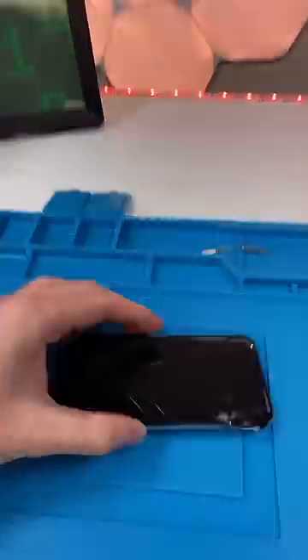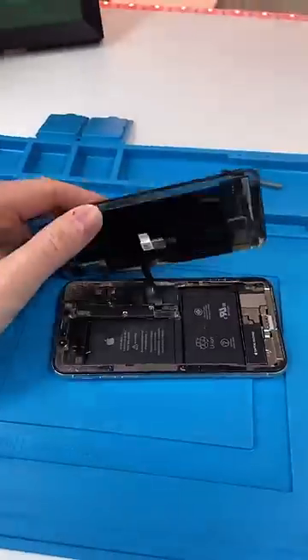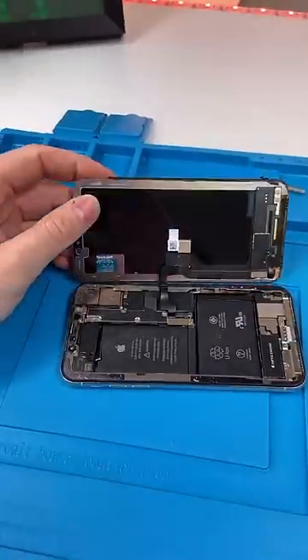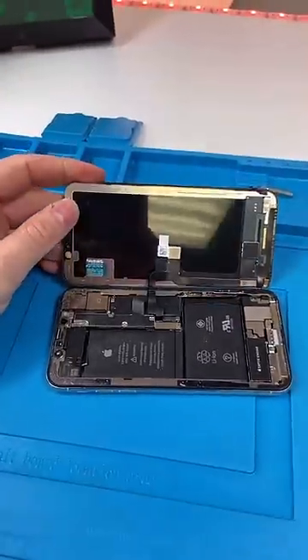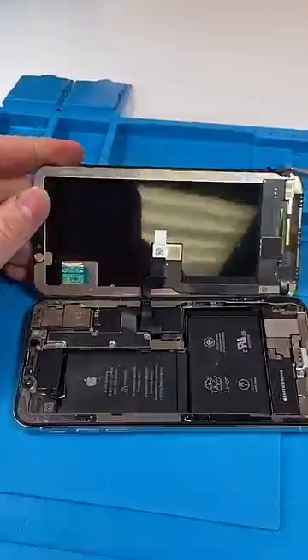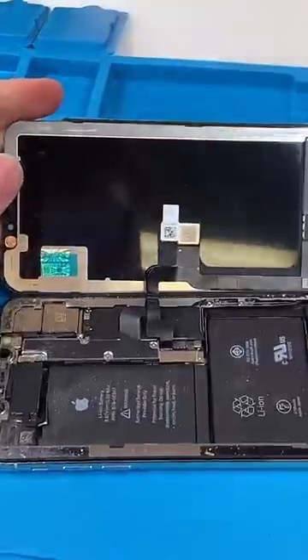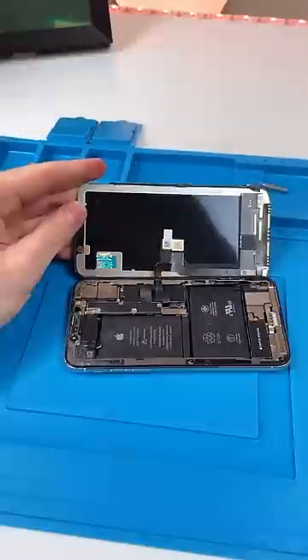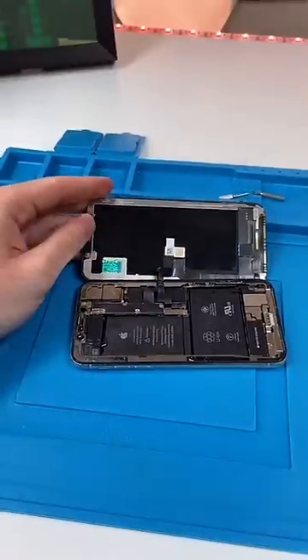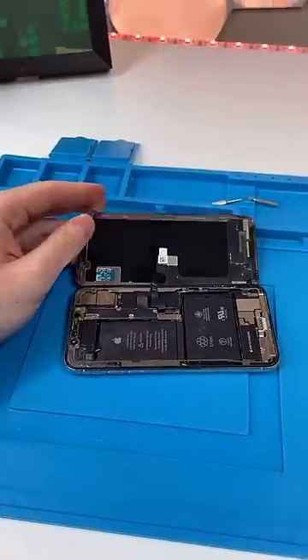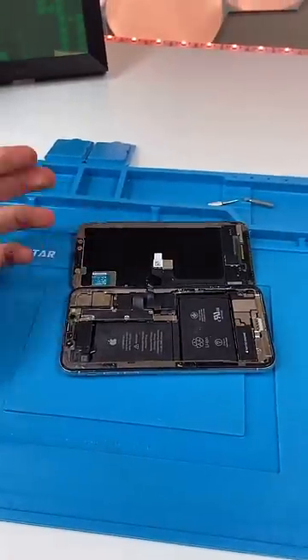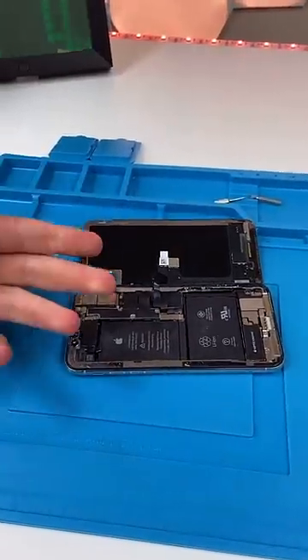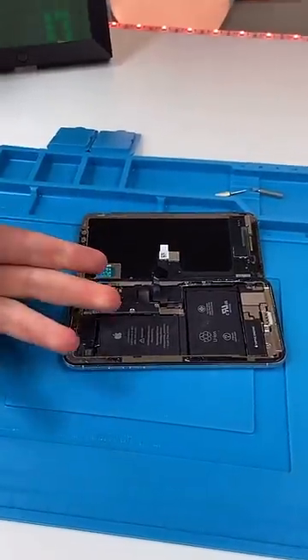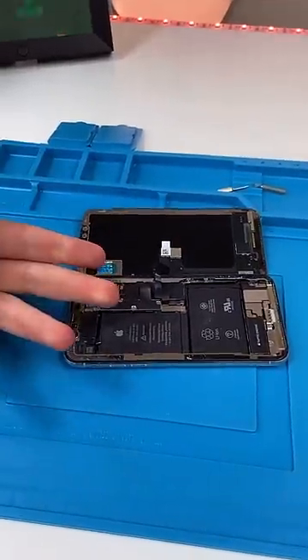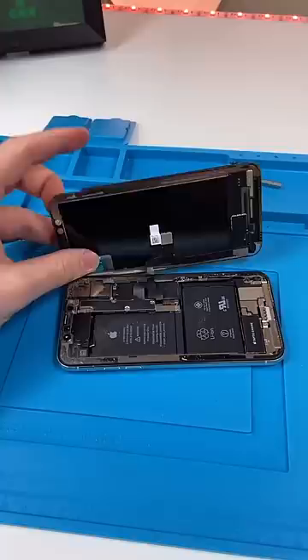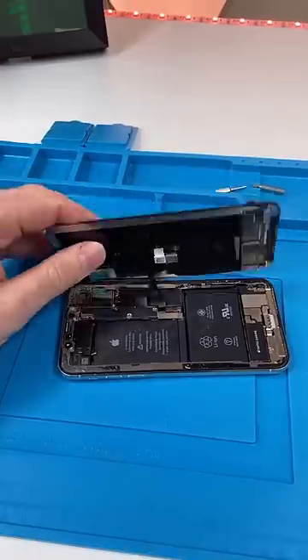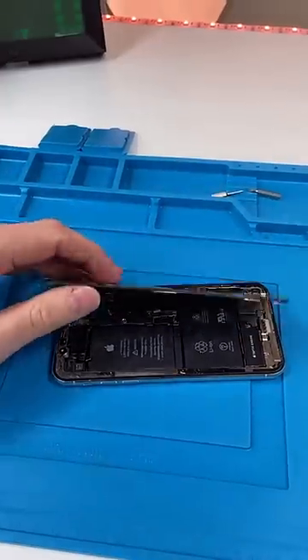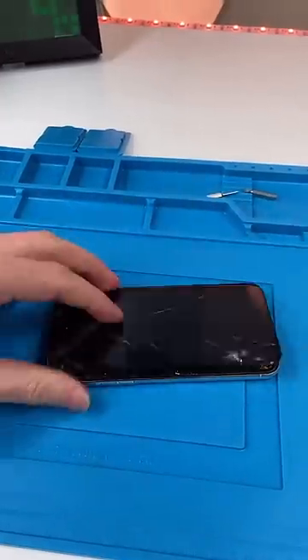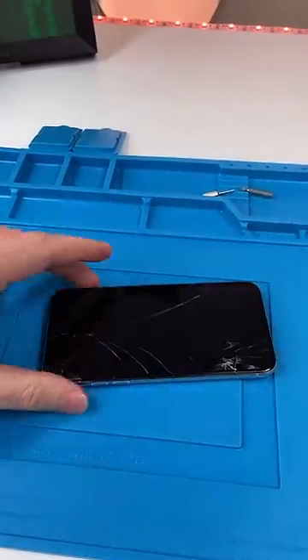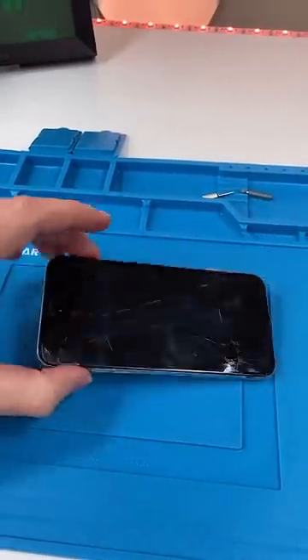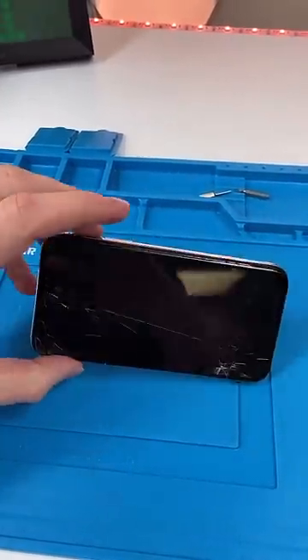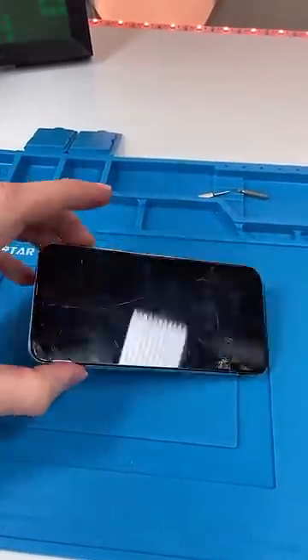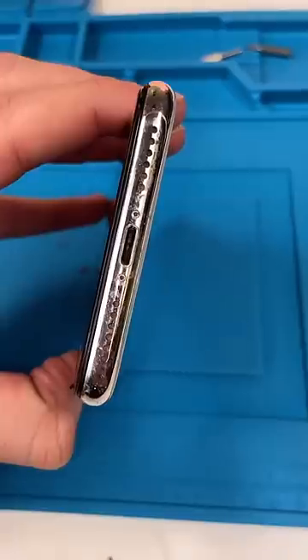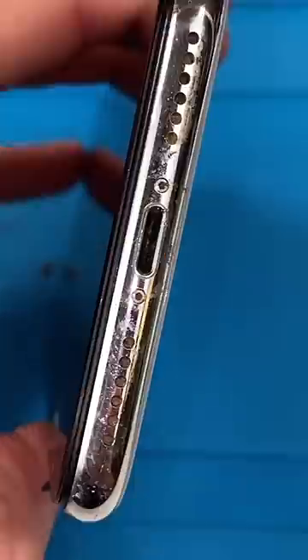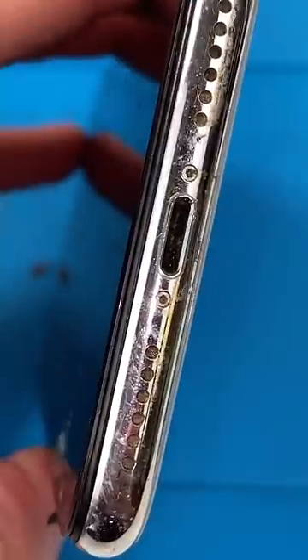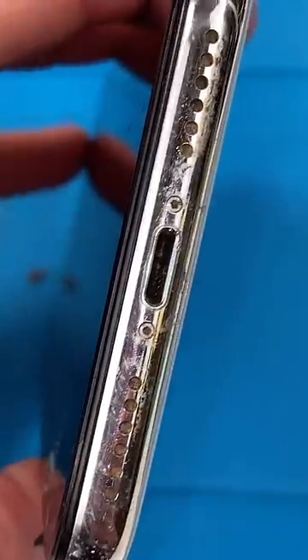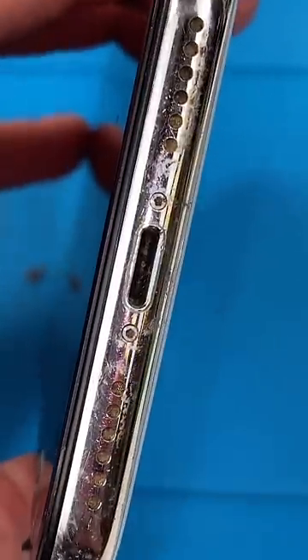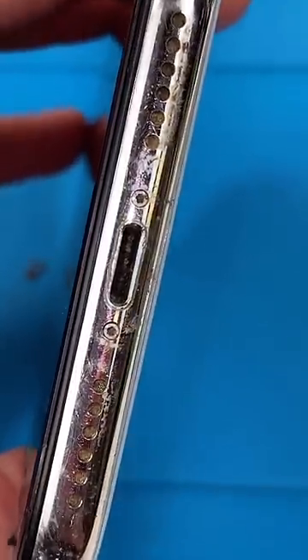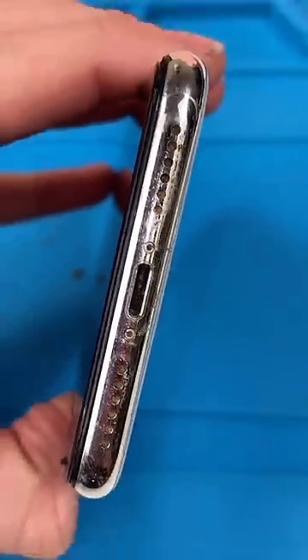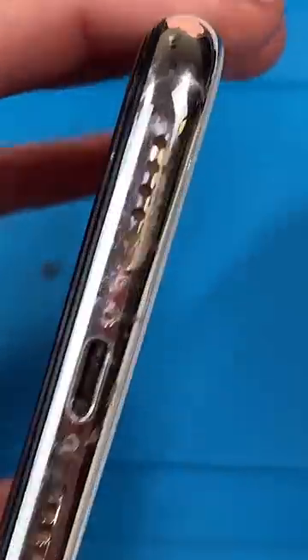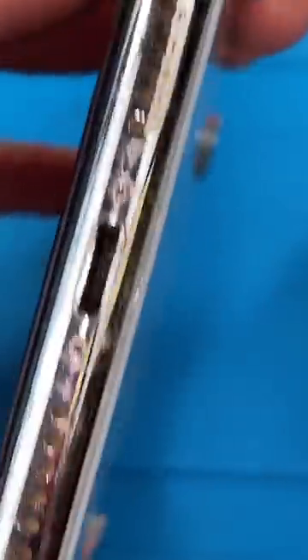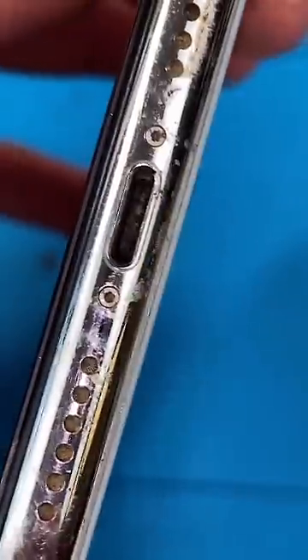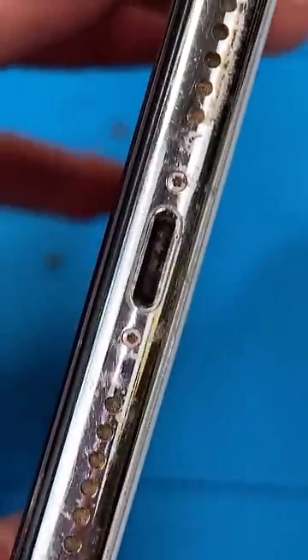A lot of you guys will look at this and be like, 'What the hell, that's not fixable.' I'm here to tell you that it is. First, we gotta clean out the charging port because that's just nasty.